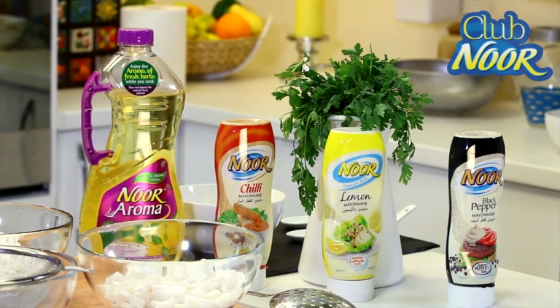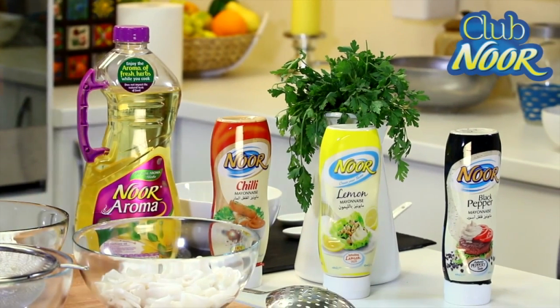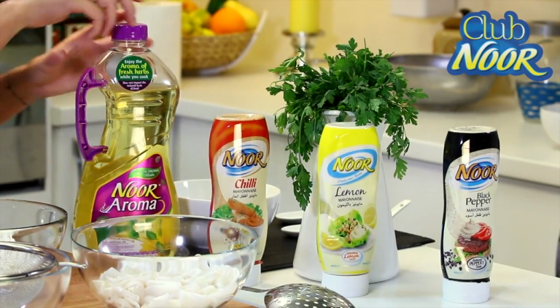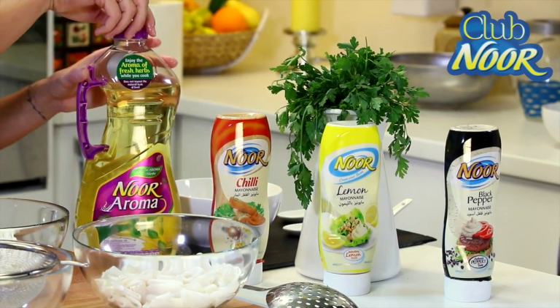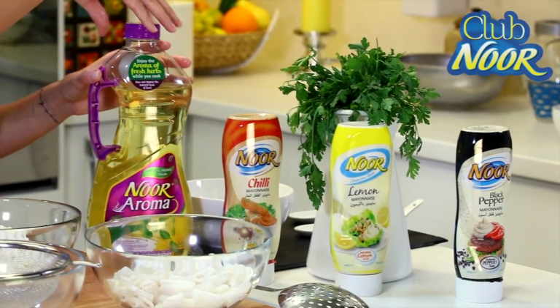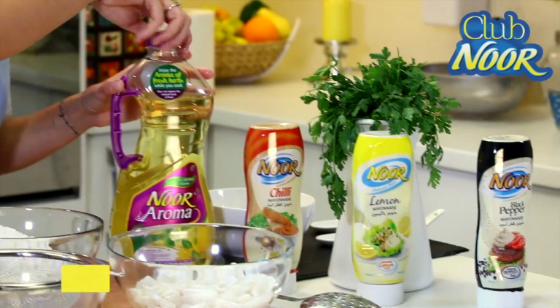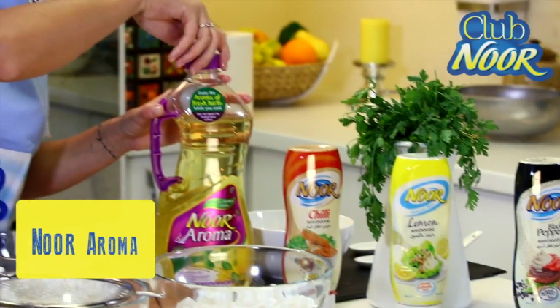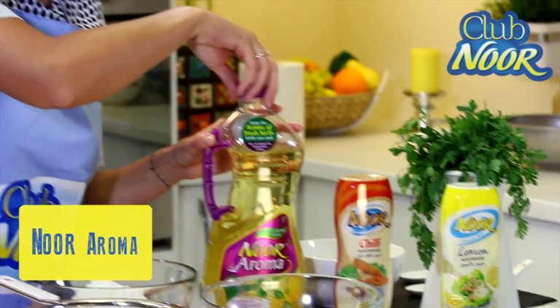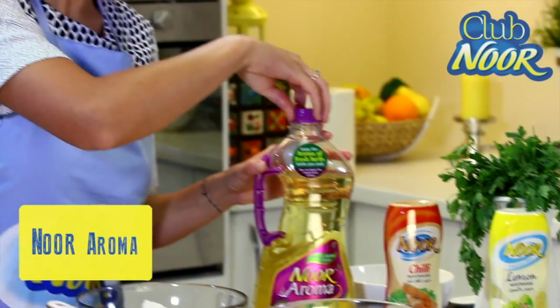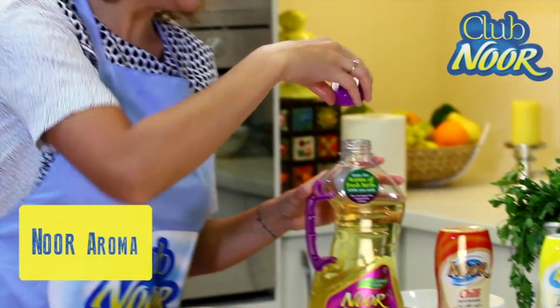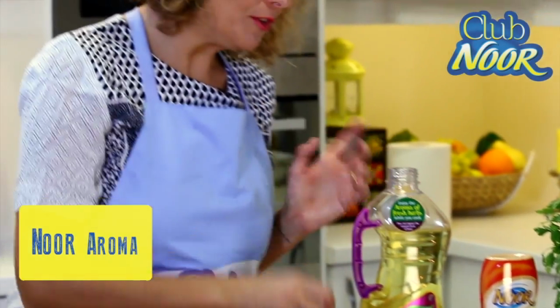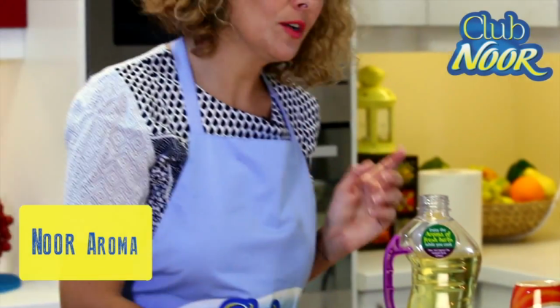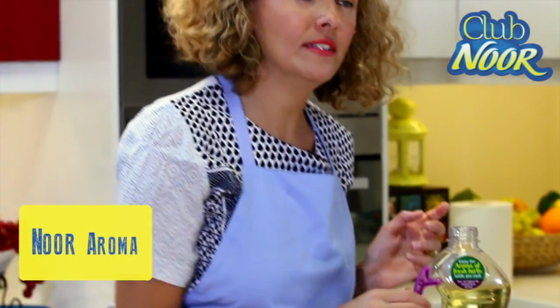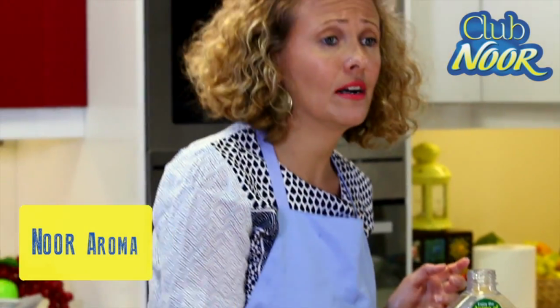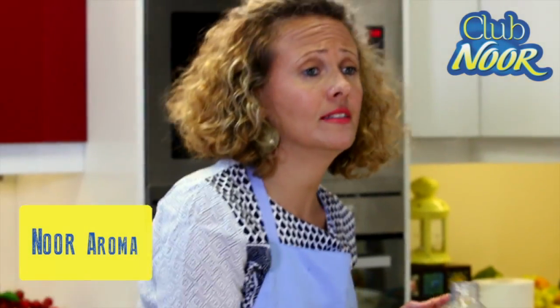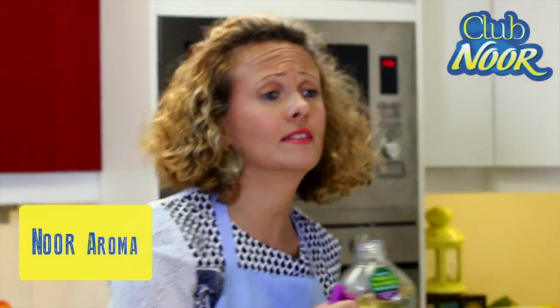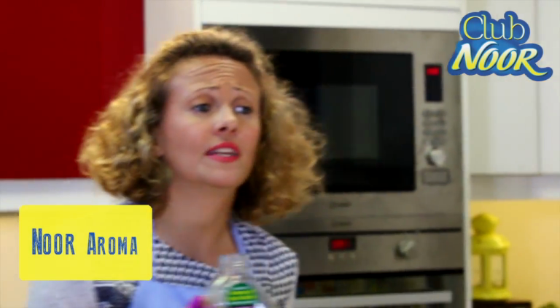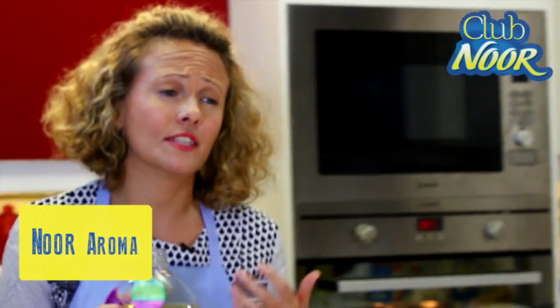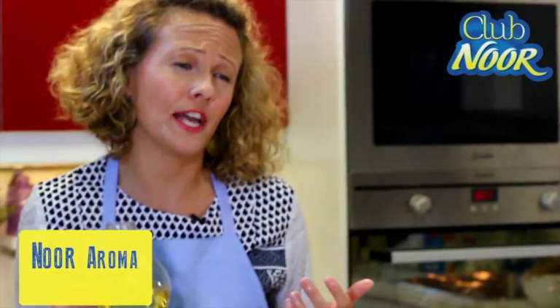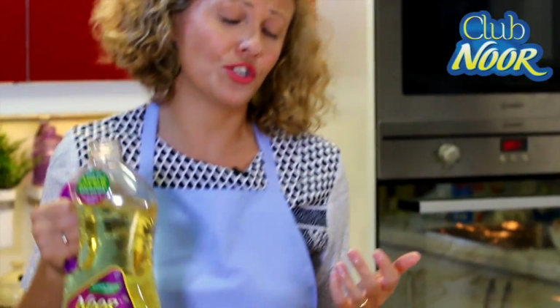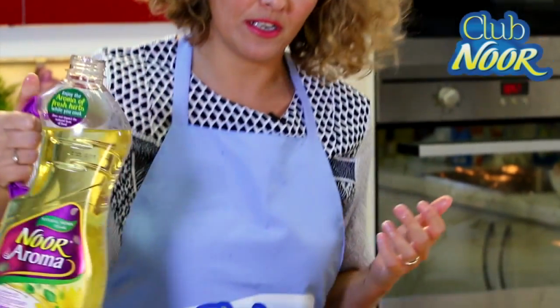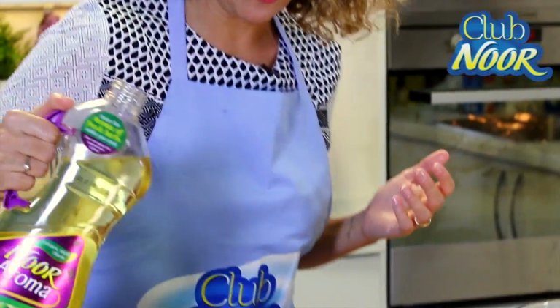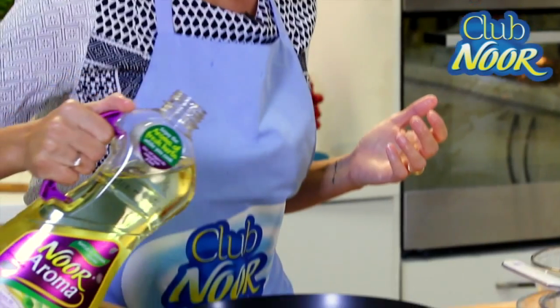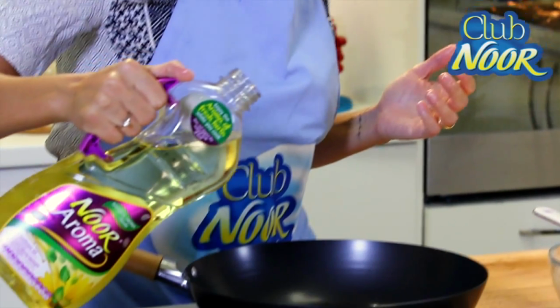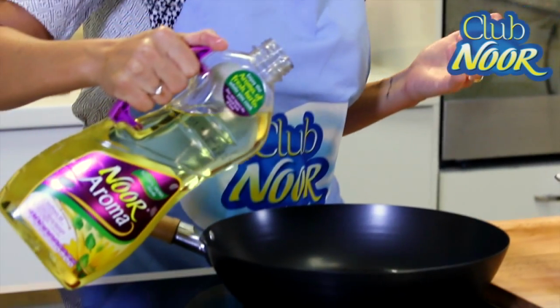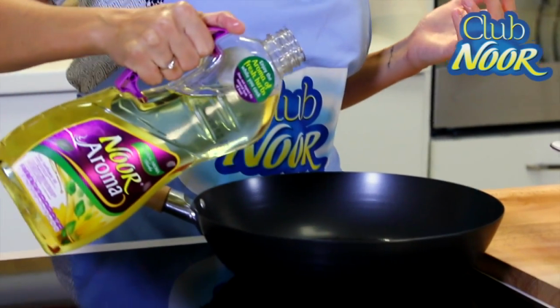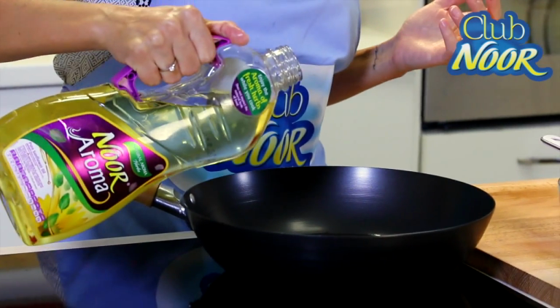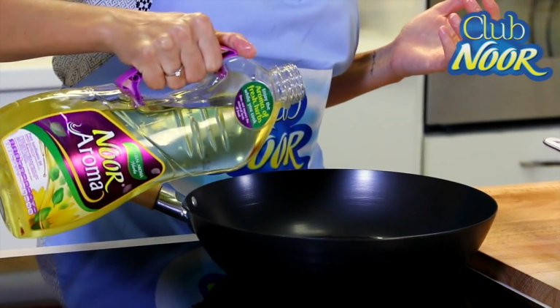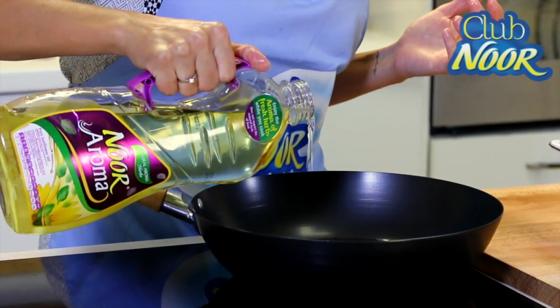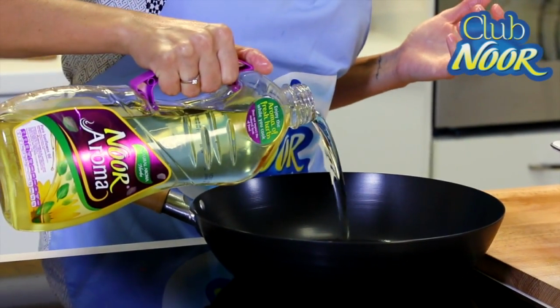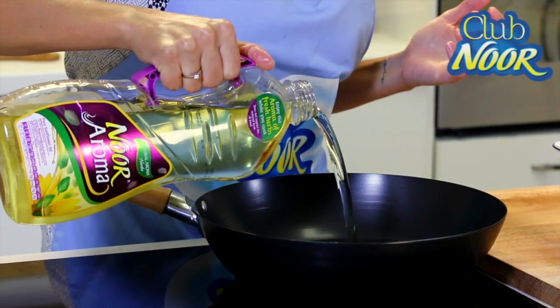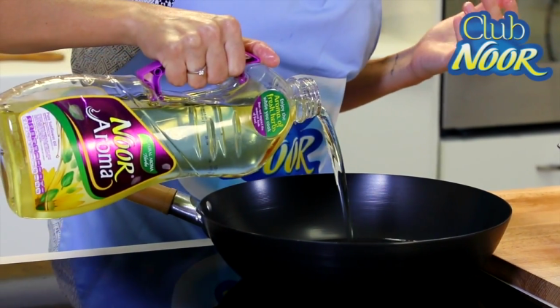Today we are going to use Nura Roma oil. It is the first oil on the market that gives a fresh aroma of natural herbs when you are frying.